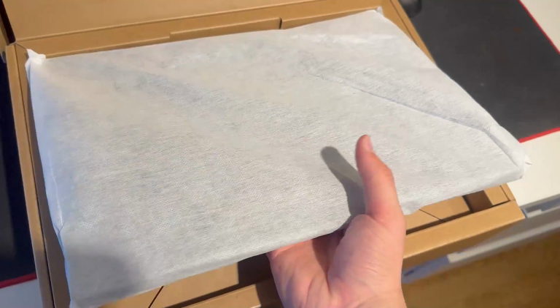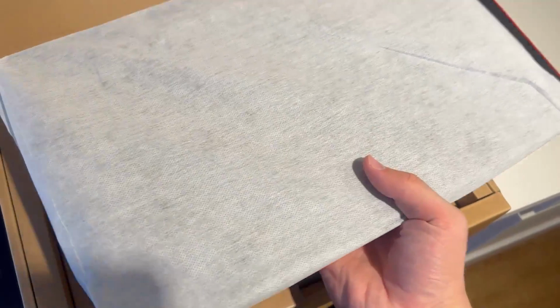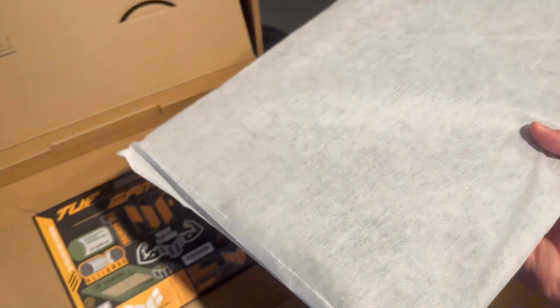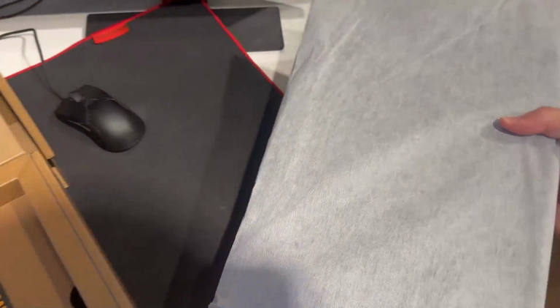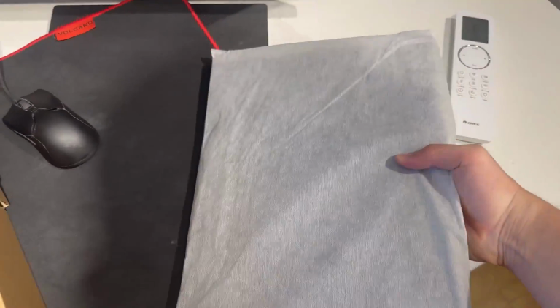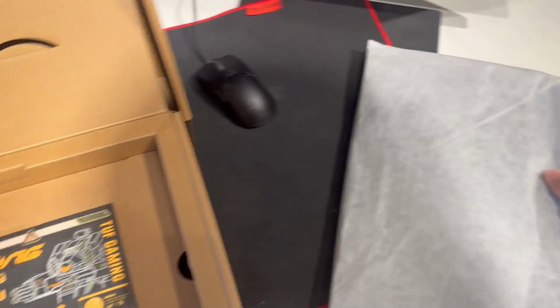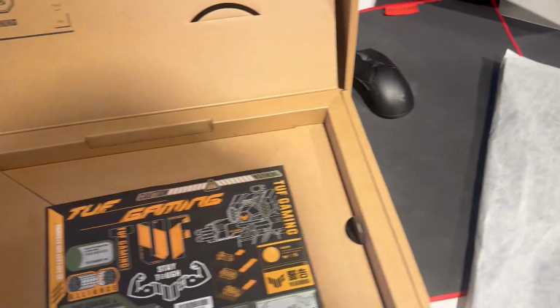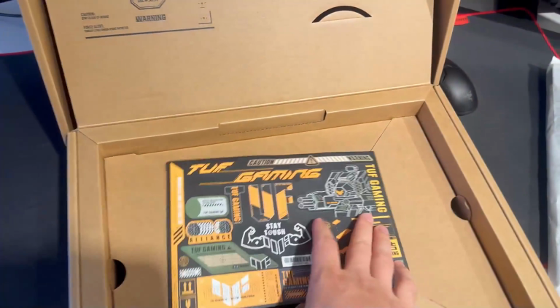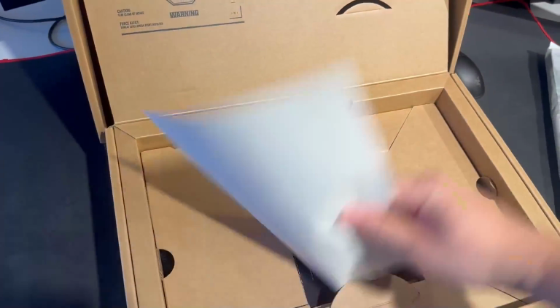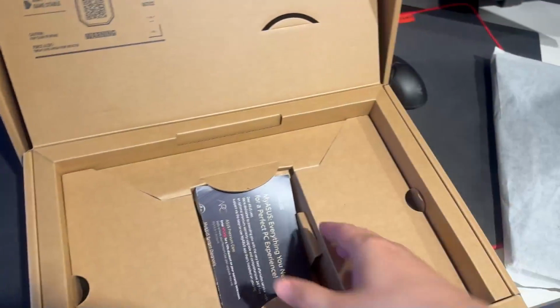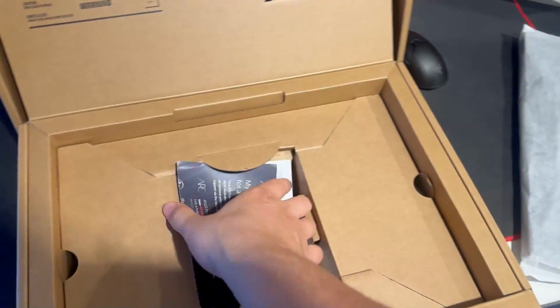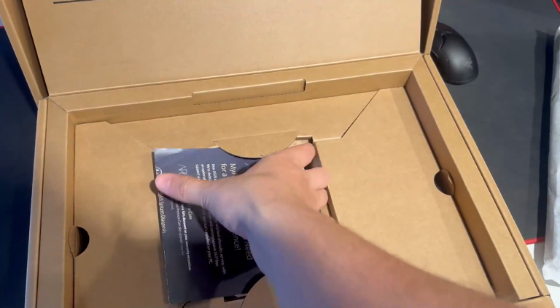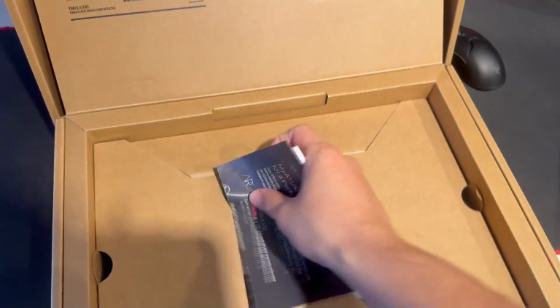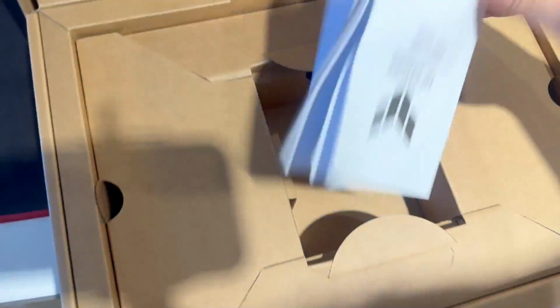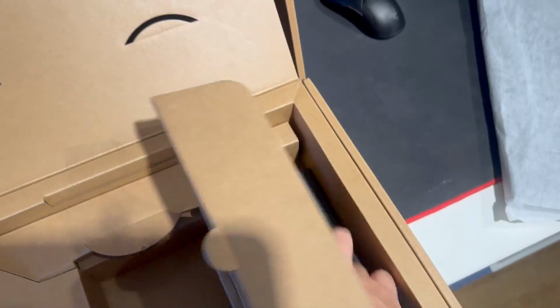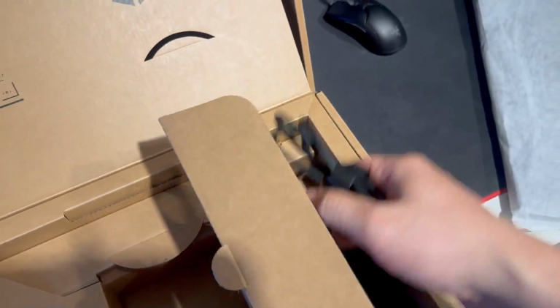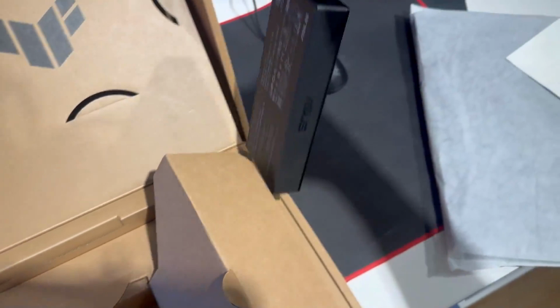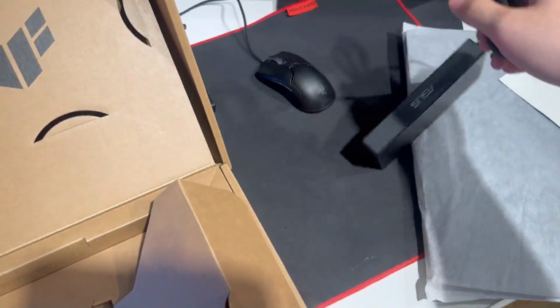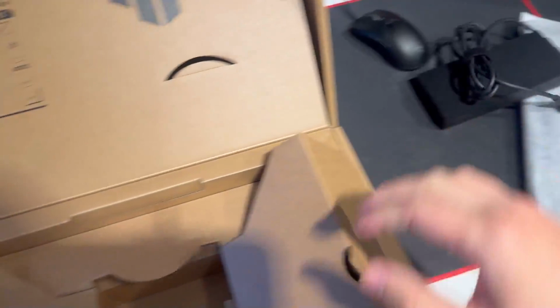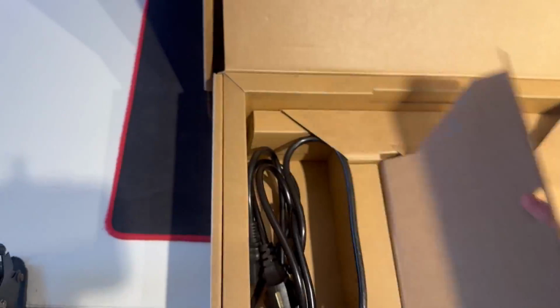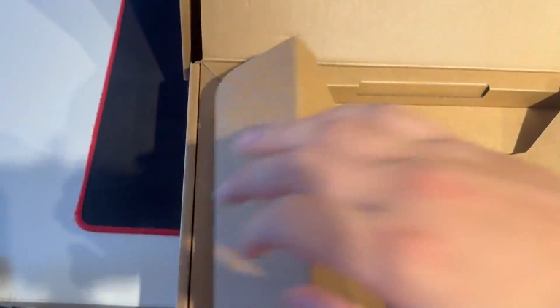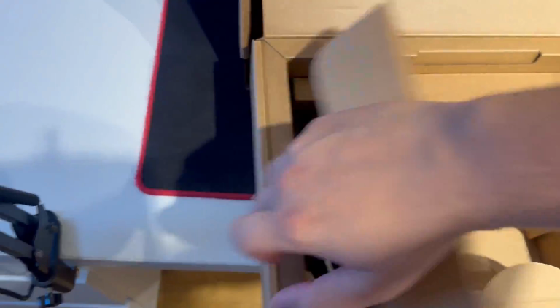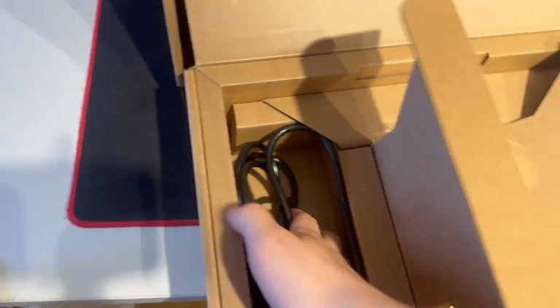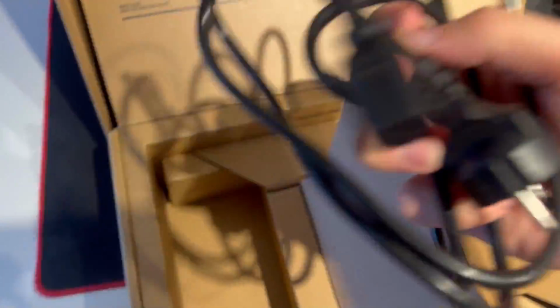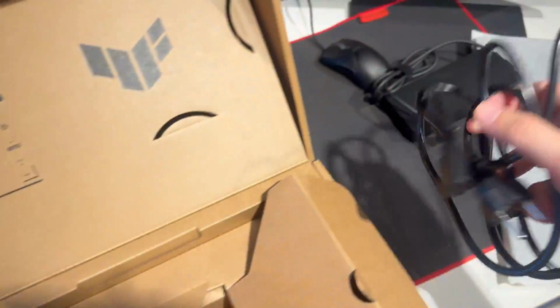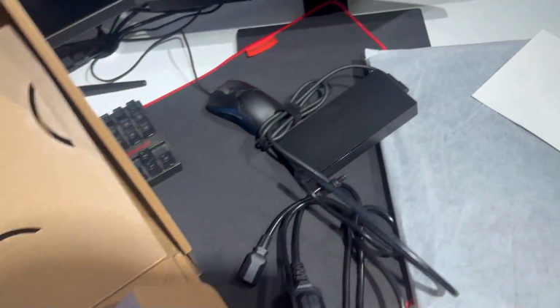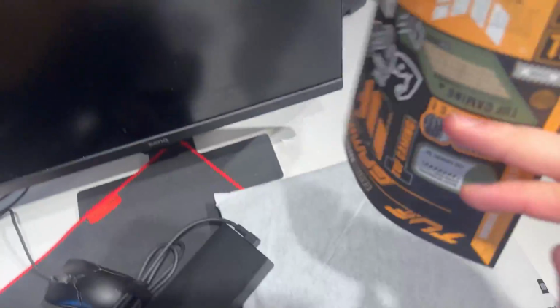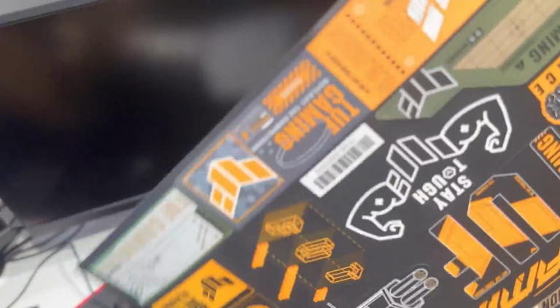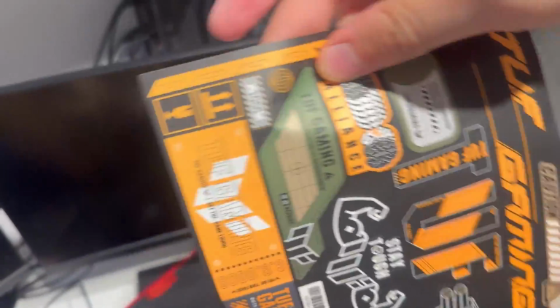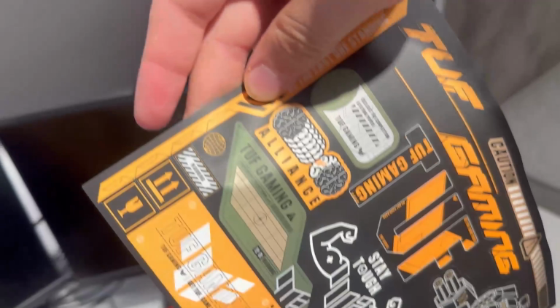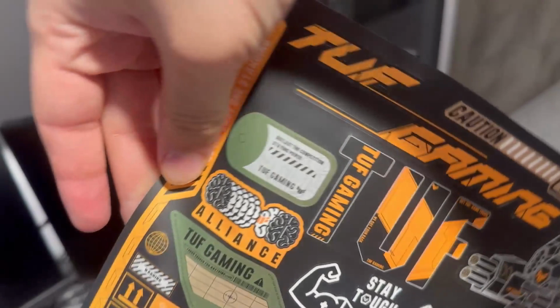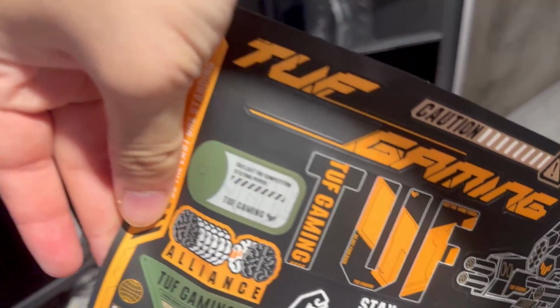First inside the box we have this. We're just gonna pass it around. As you can see, that's the laptop. We got some stickers. Basically here we have a box, we have a bunch of cables. But what genuinely brought me the most attention were these stickers, so I got an idea.